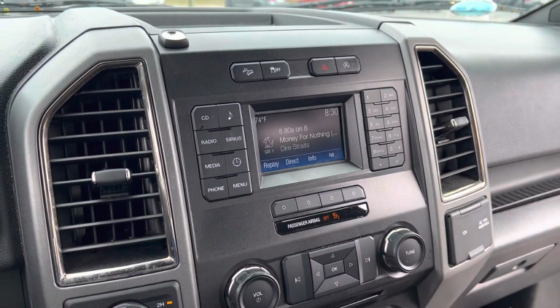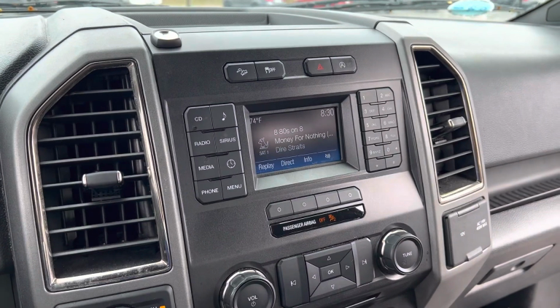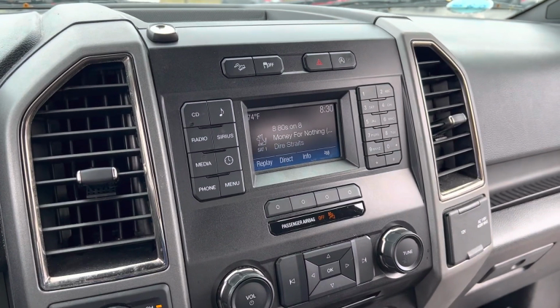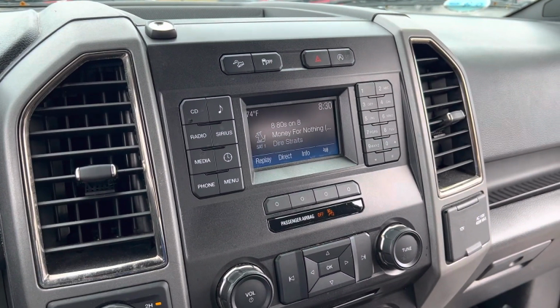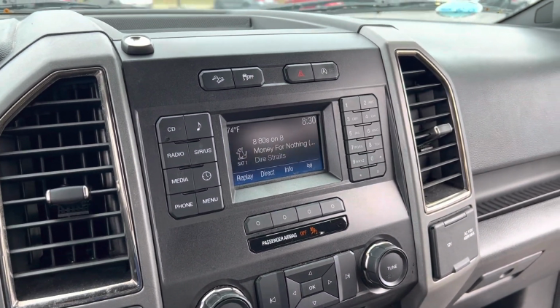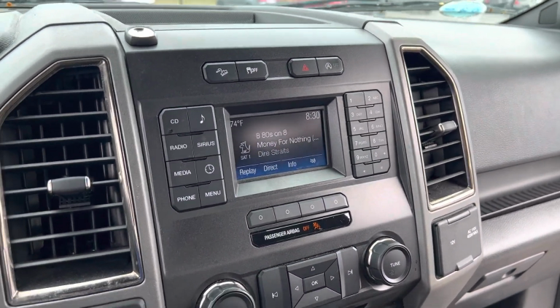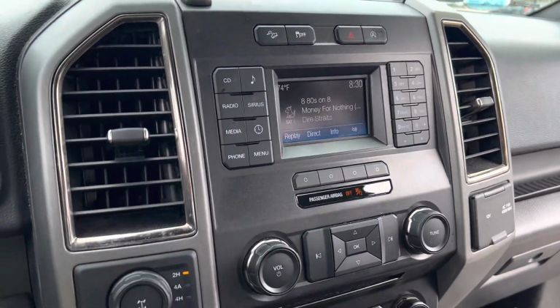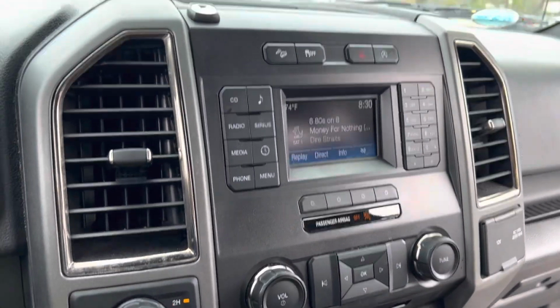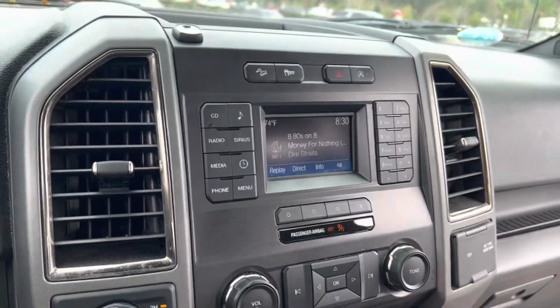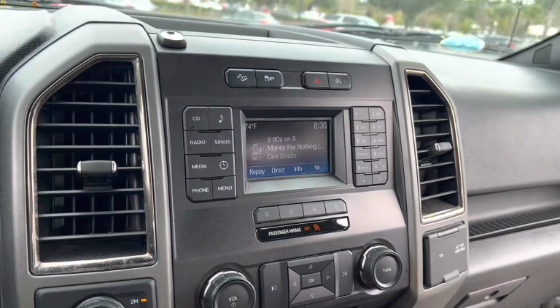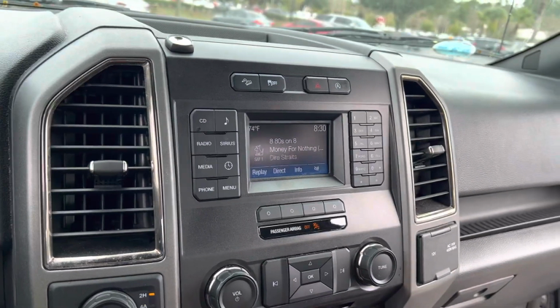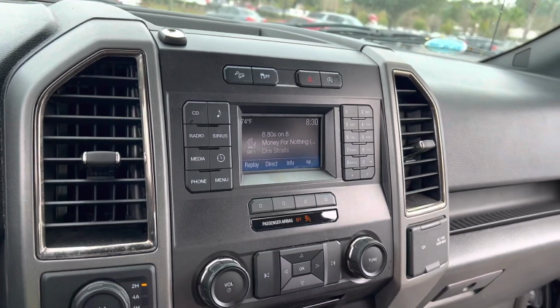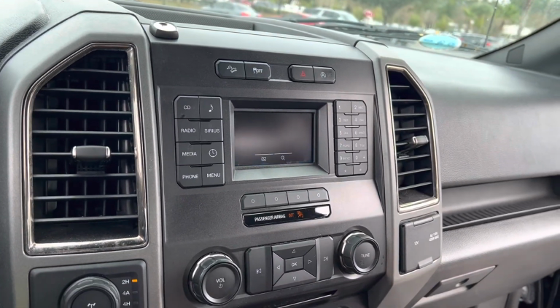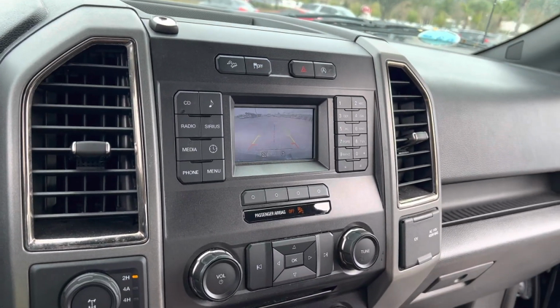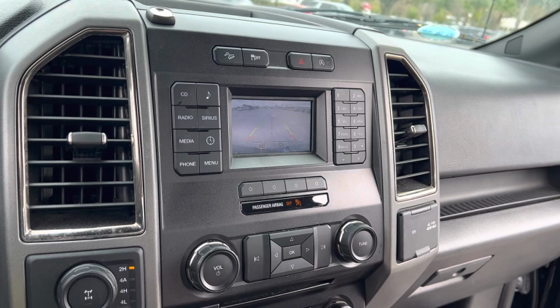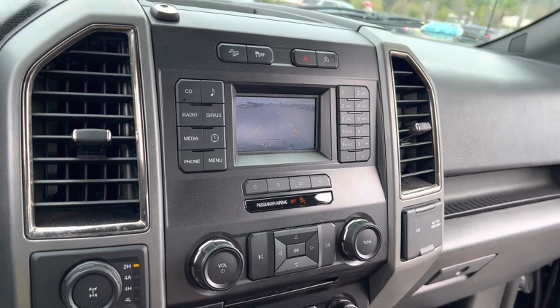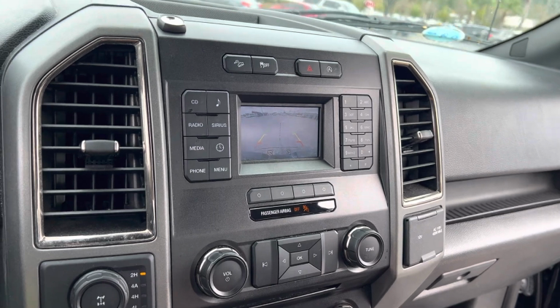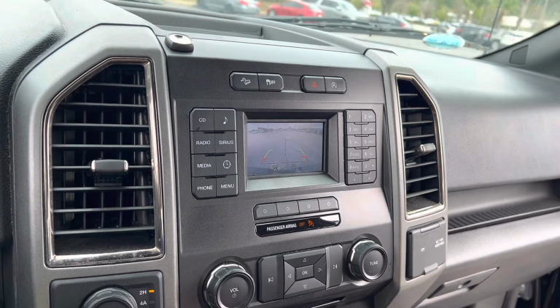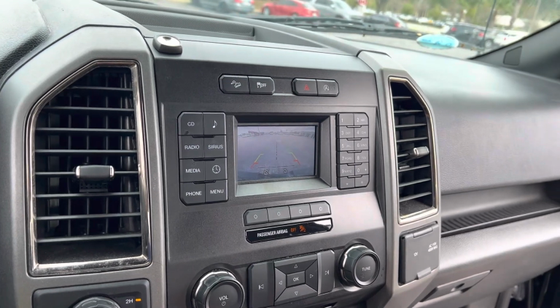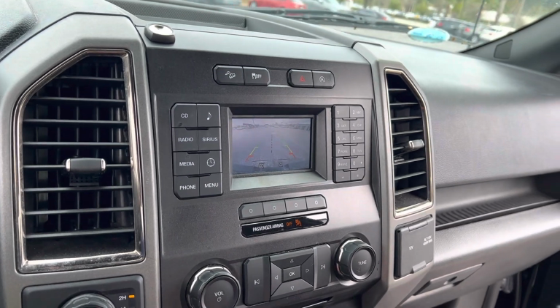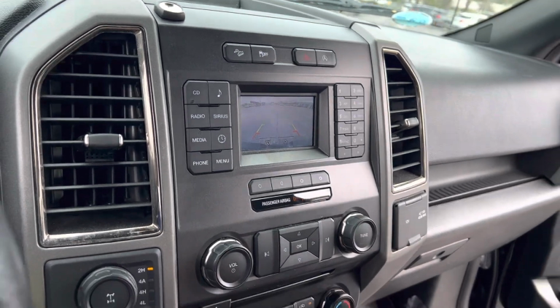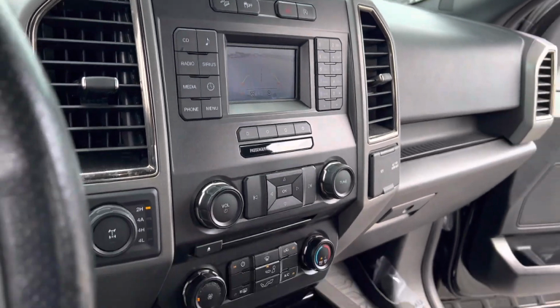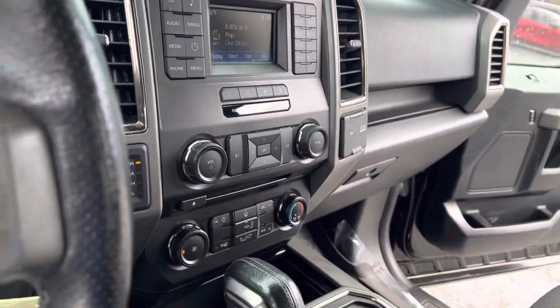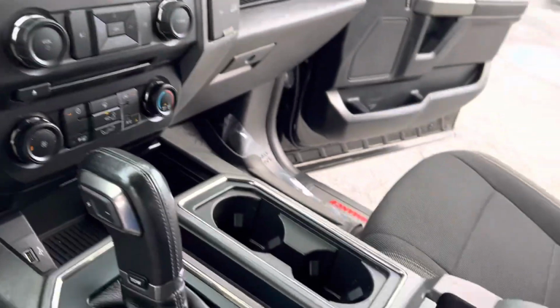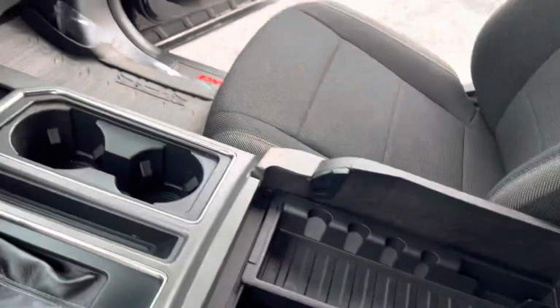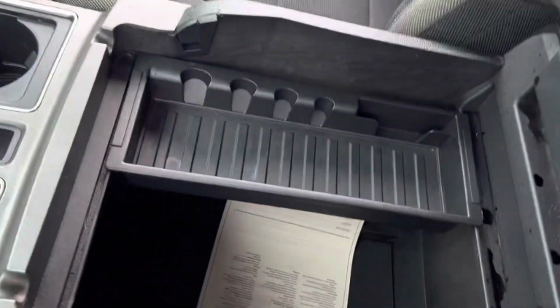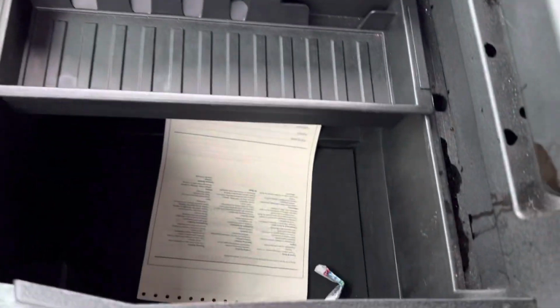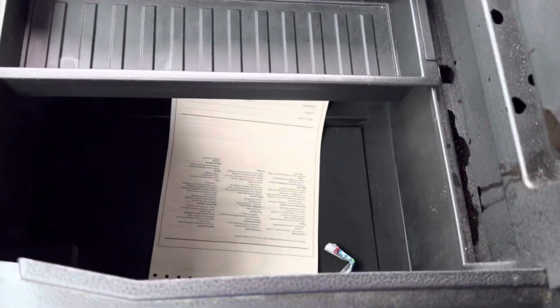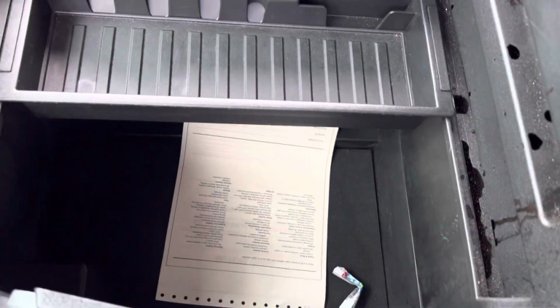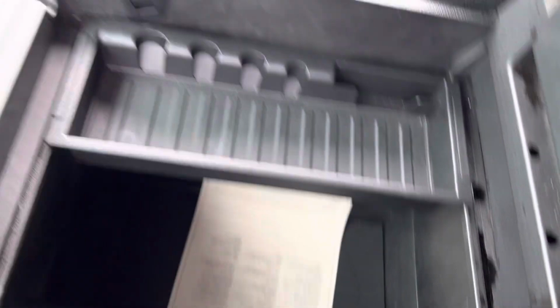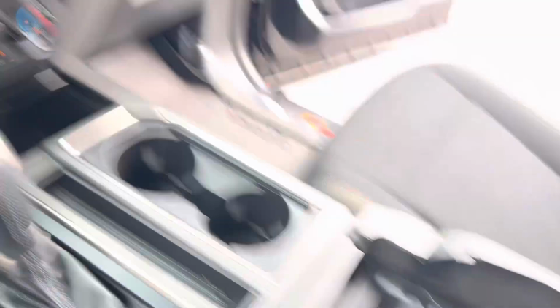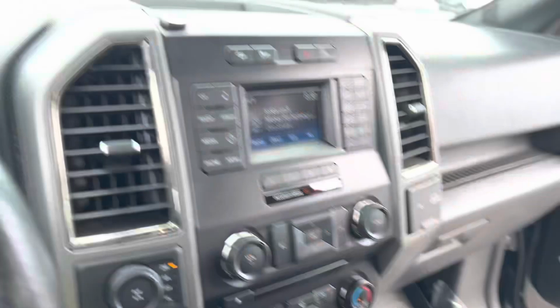Touch screen display with AM, FM, and XM radio — this is also where your backup camera is going to come into play. And a nice big storage area here in the center console.